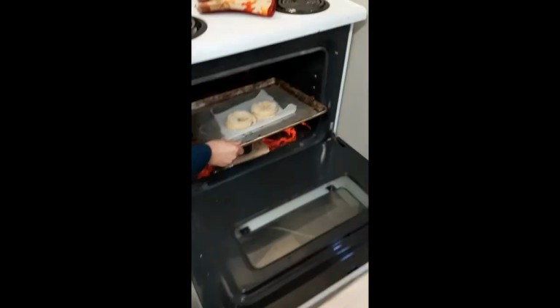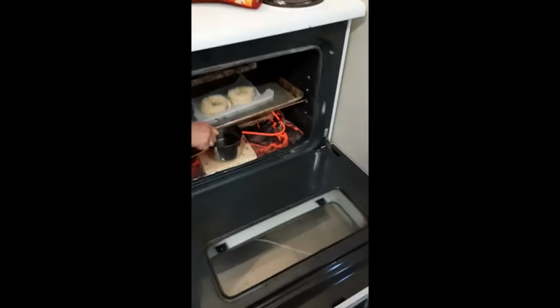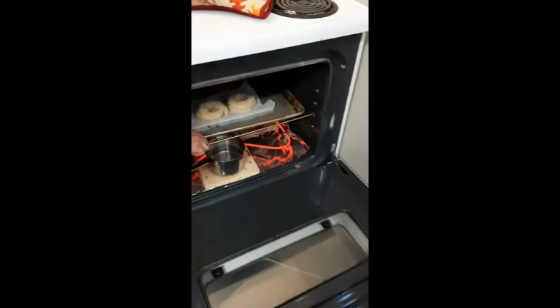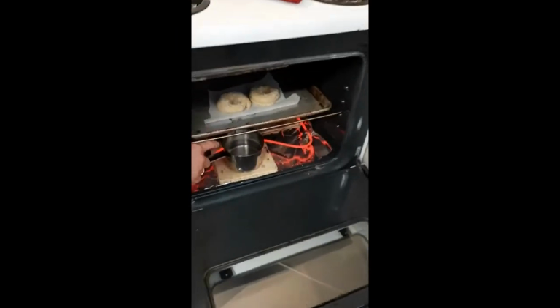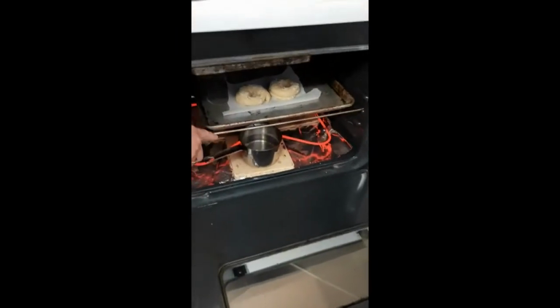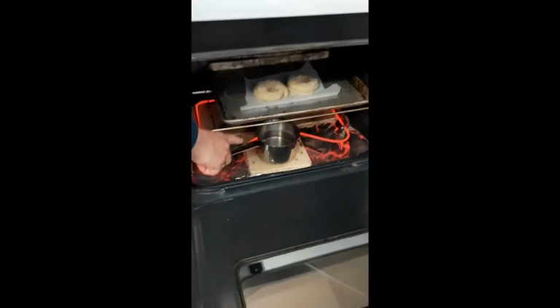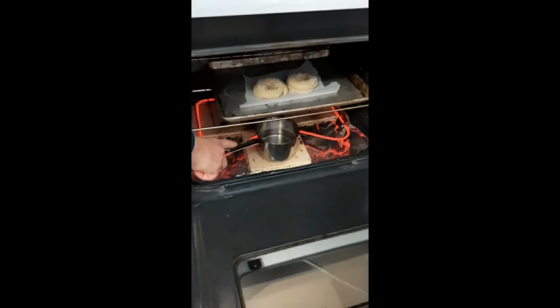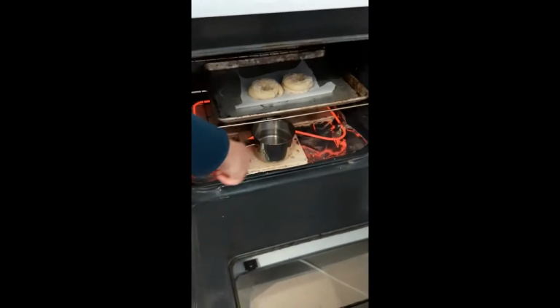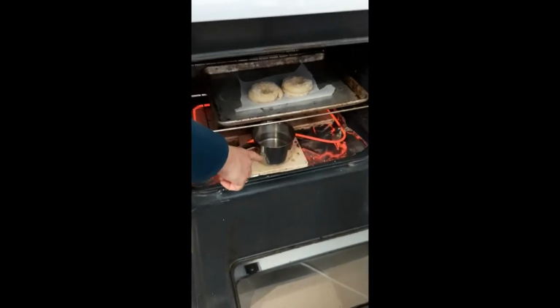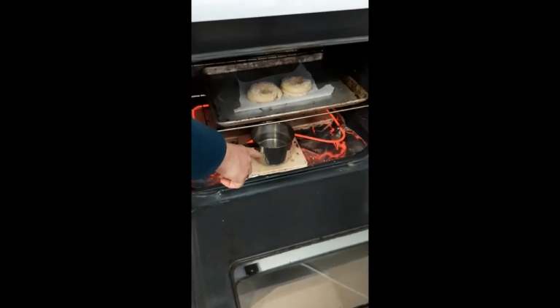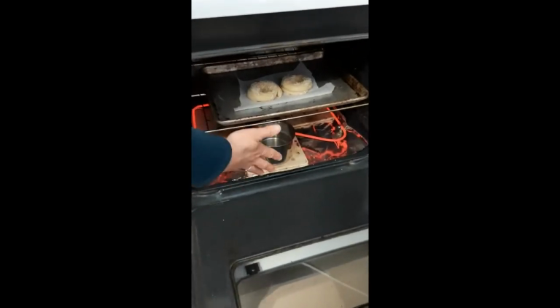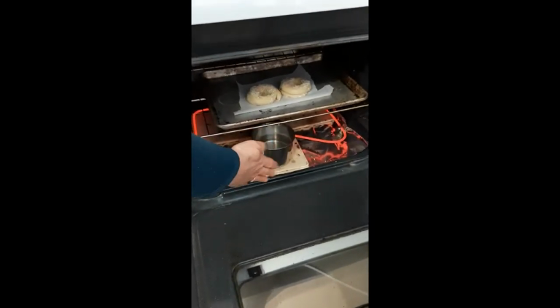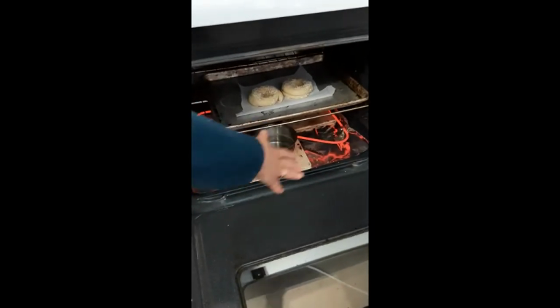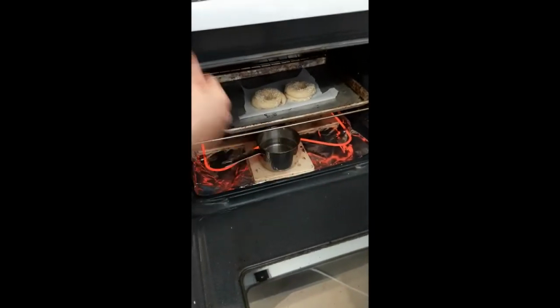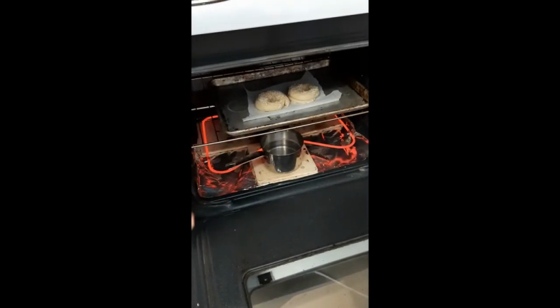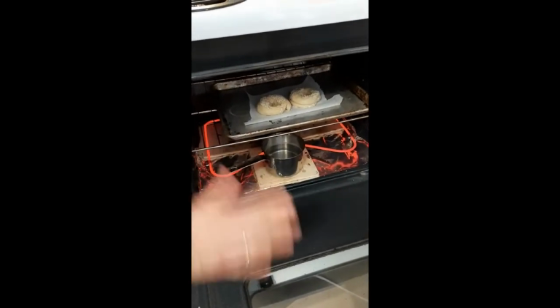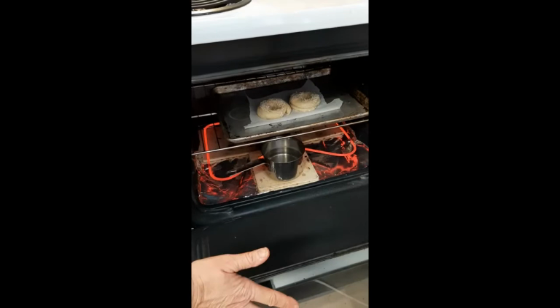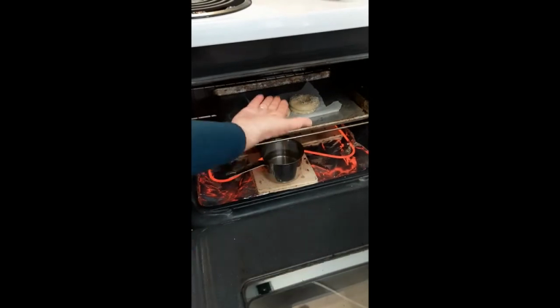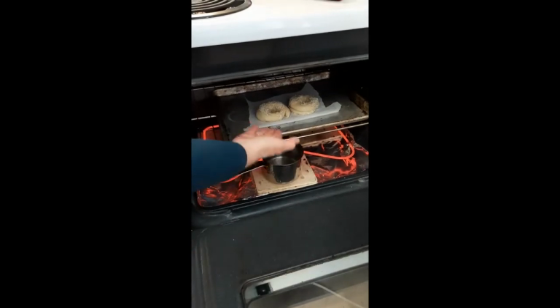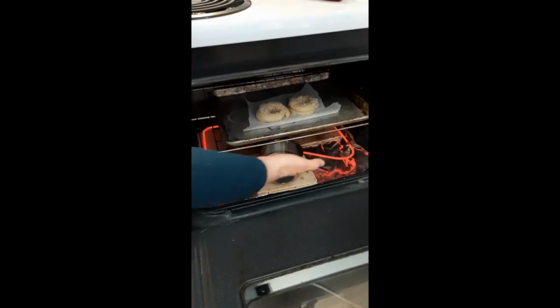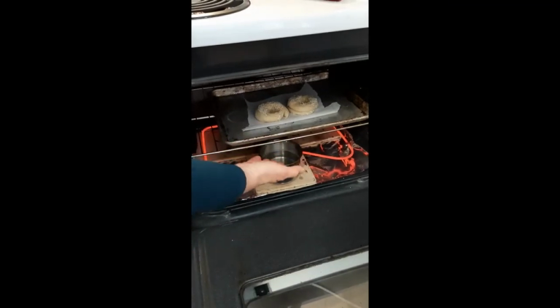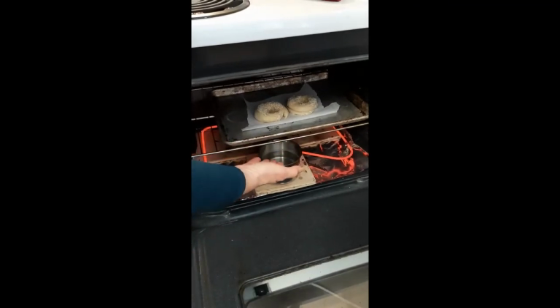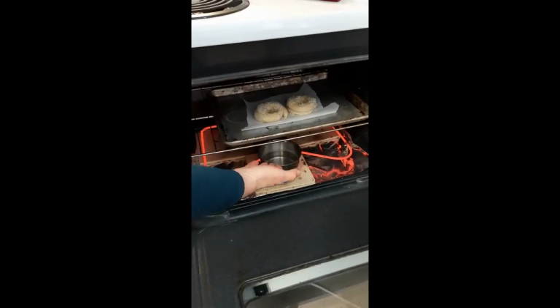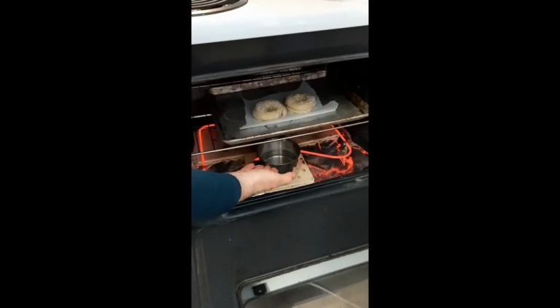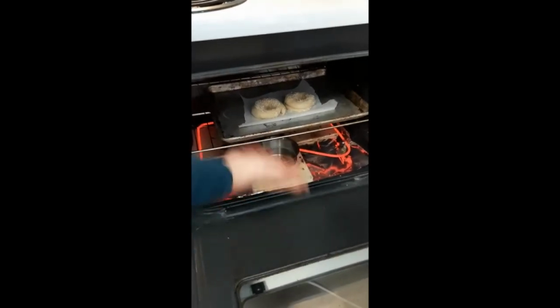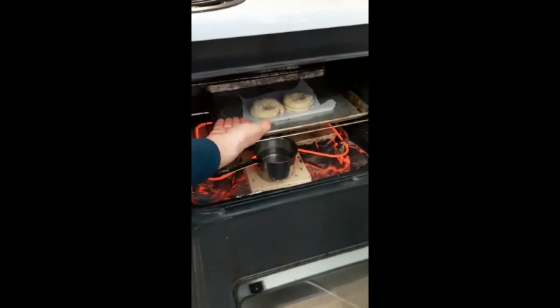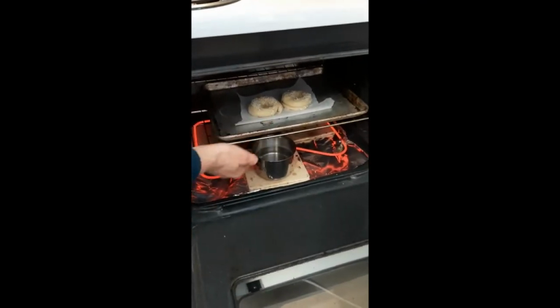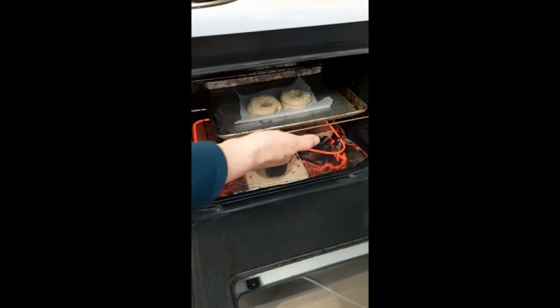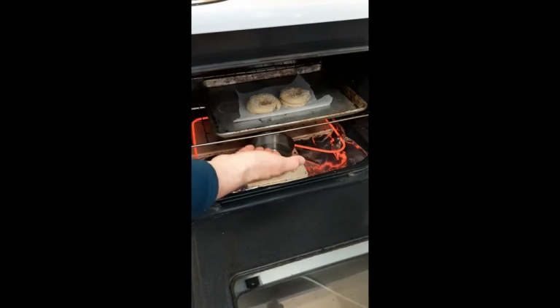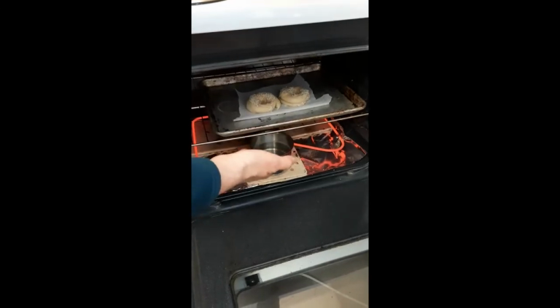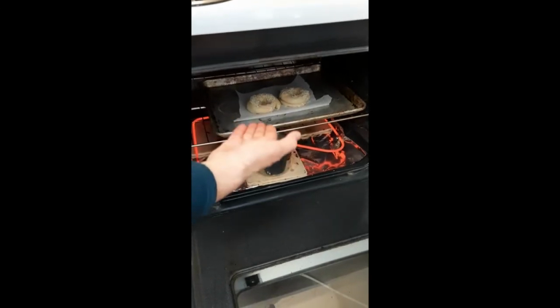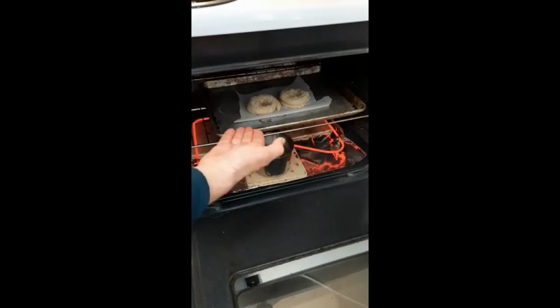Have a look in the oven there. You can see there's my pot of water and I have pizza stones — if you have them, that's great. But if you don't have any of this stuff and you don't have a pot you can put in the oven, just put the bagels in the oven. It'll still work.